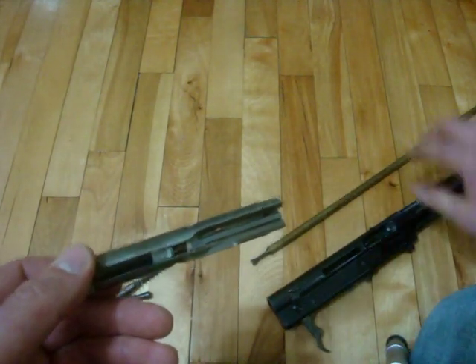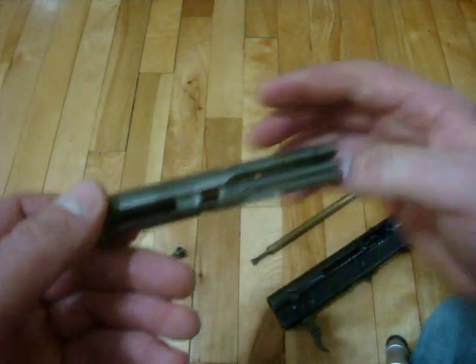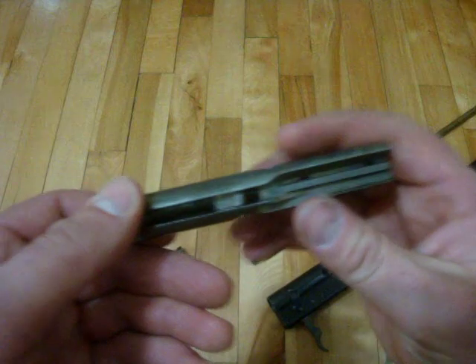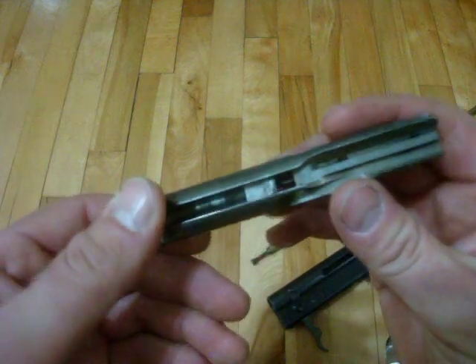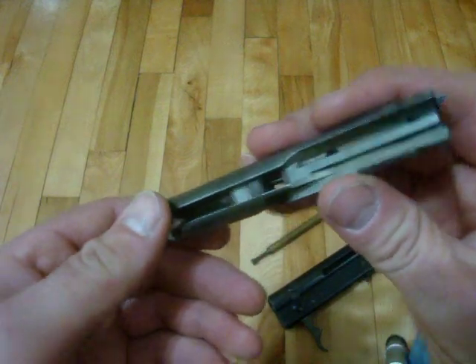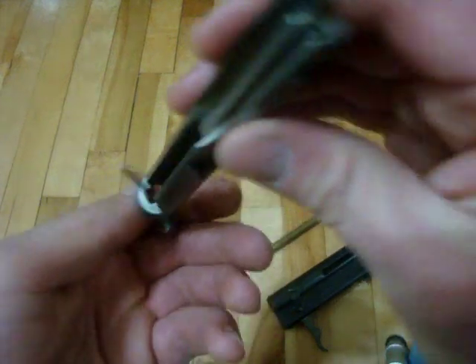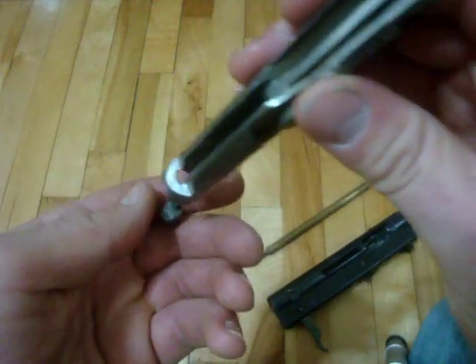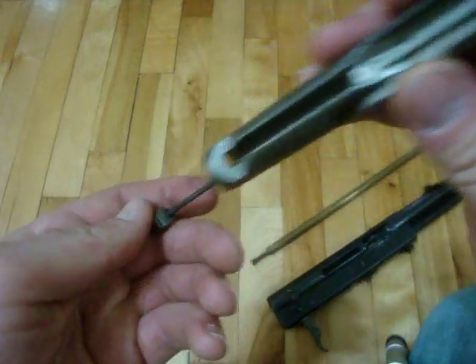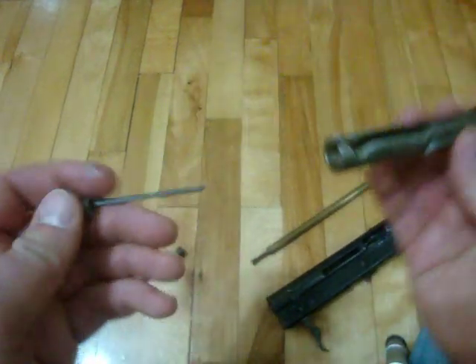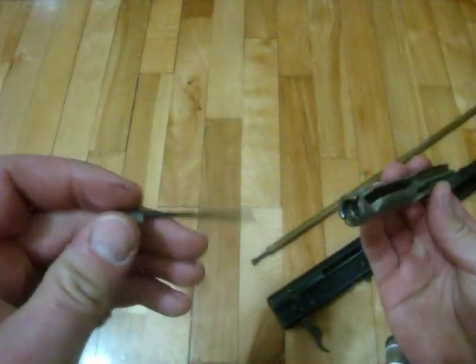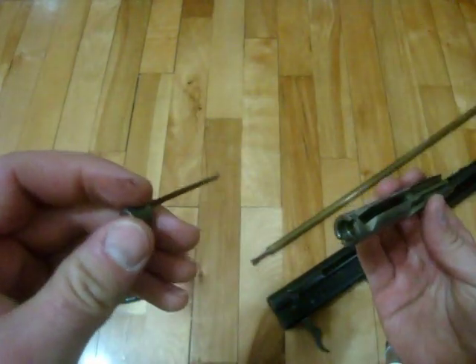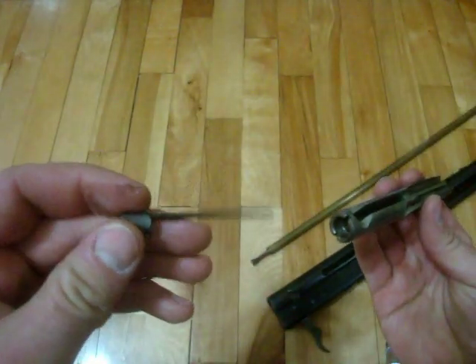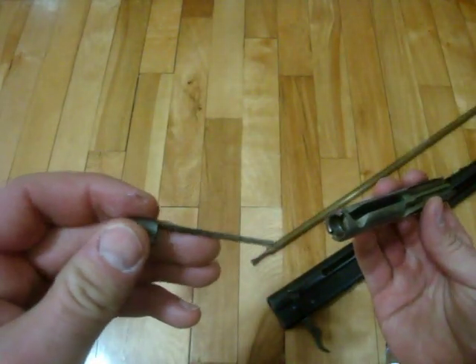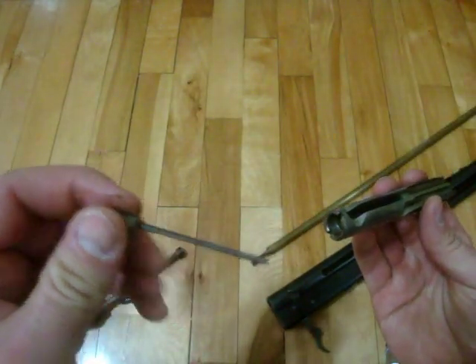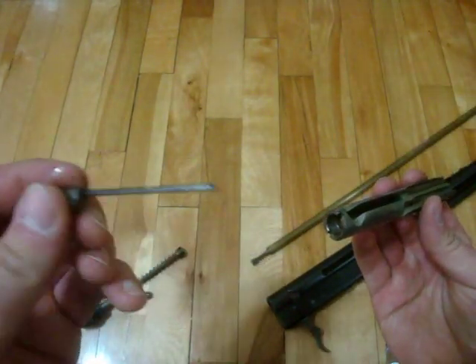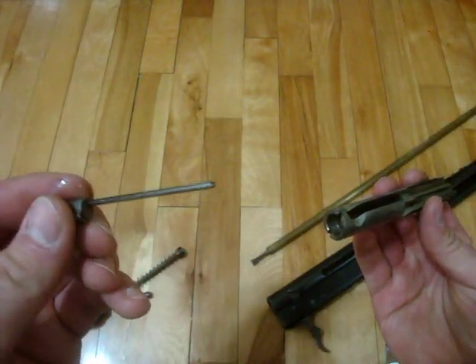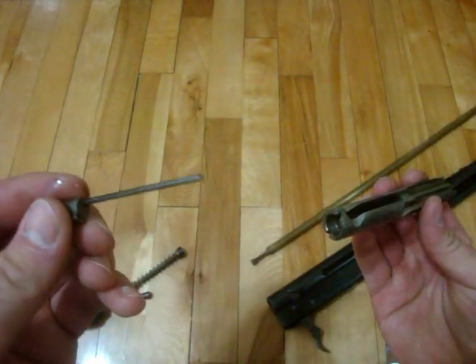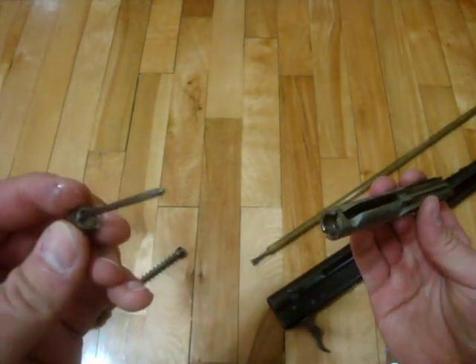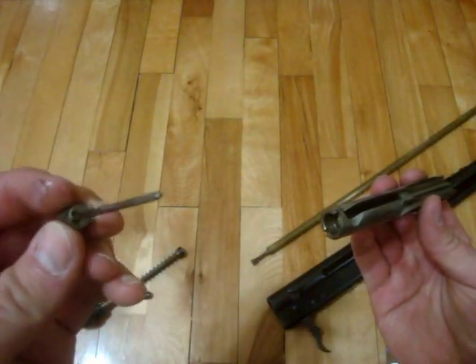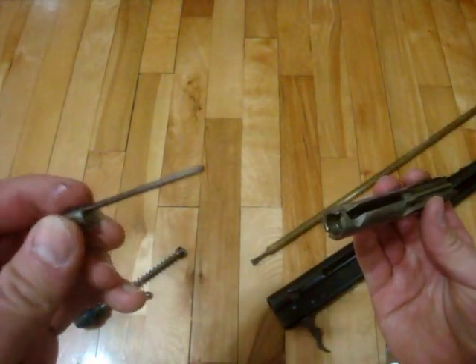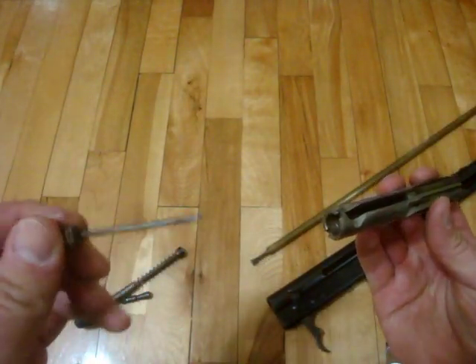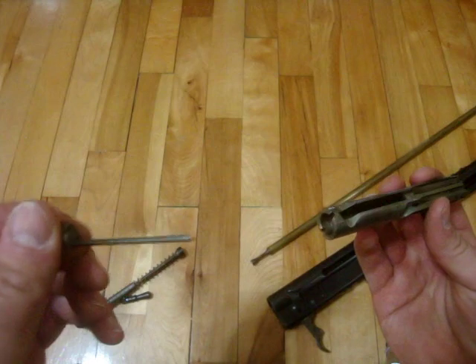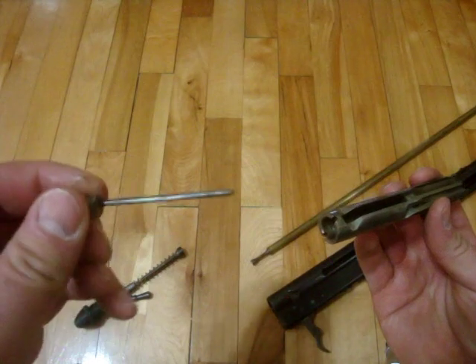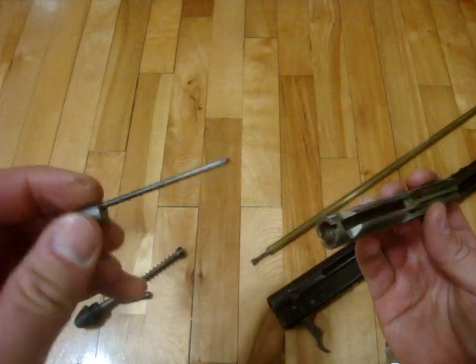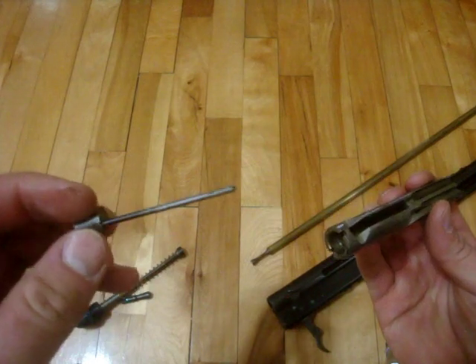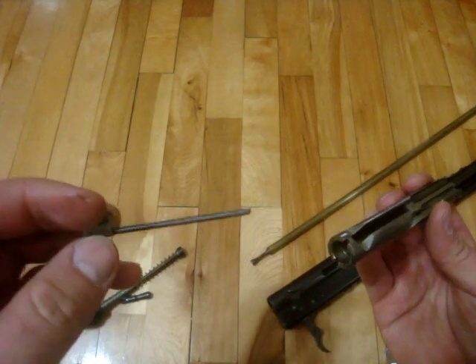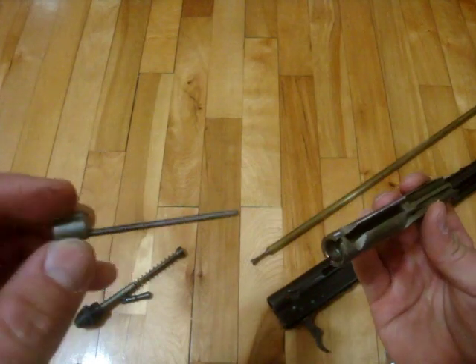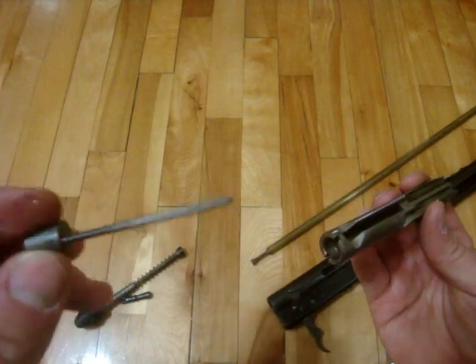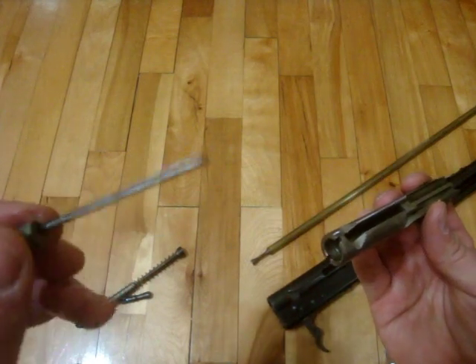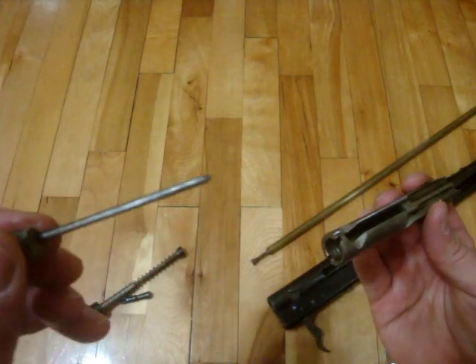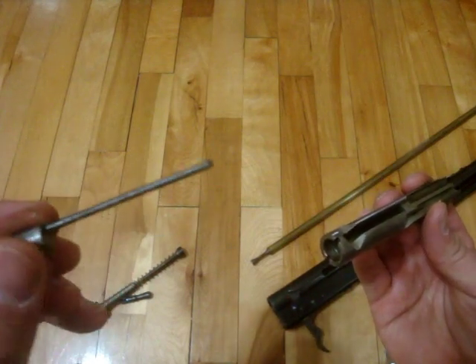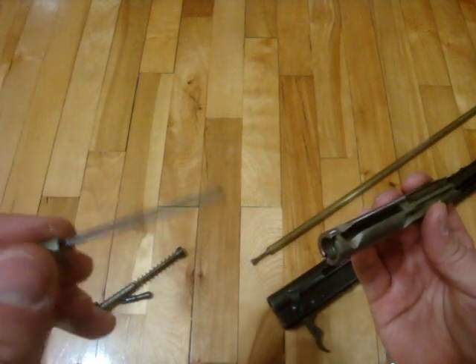From there your firing pin comes out. You can check that for damage — if it's not shooting, that might be a problem with it.